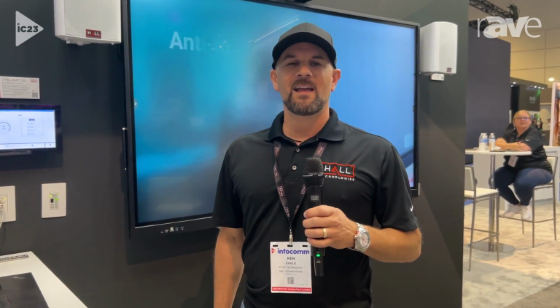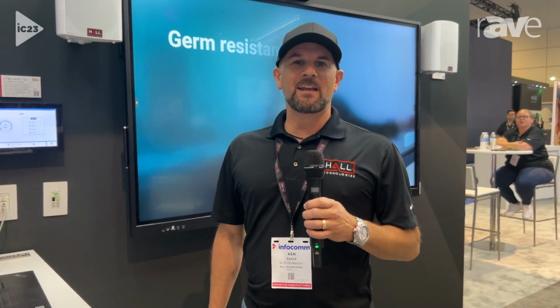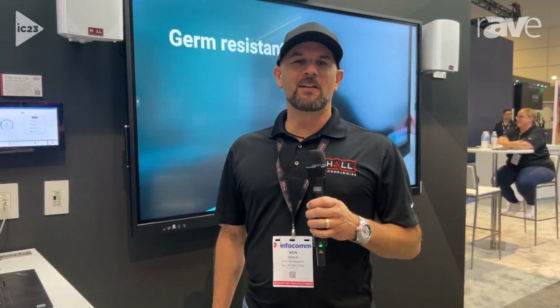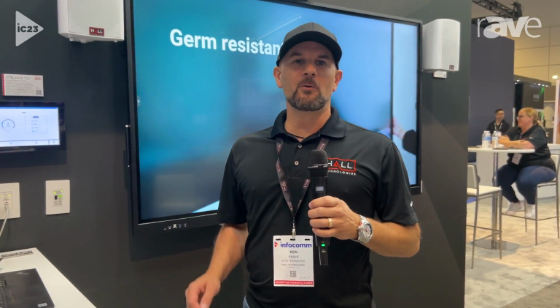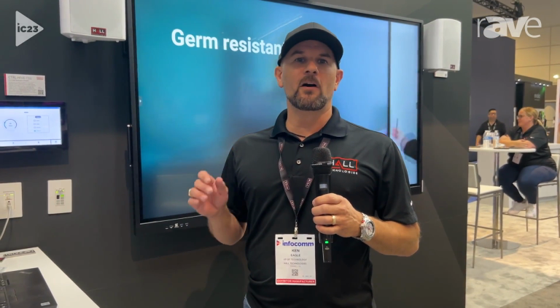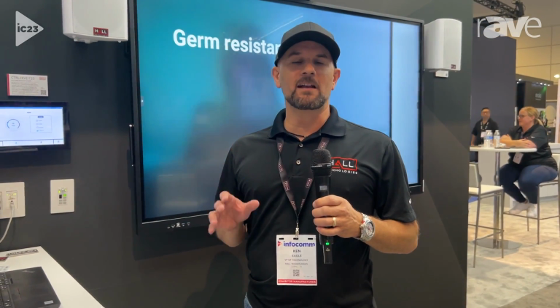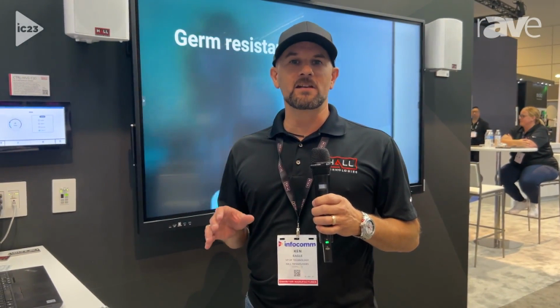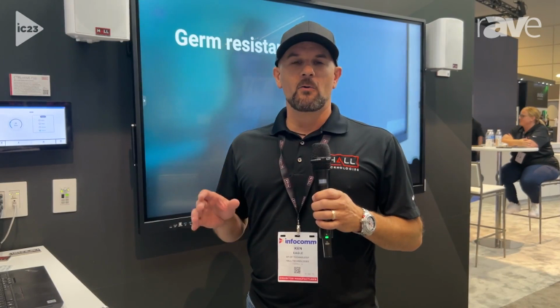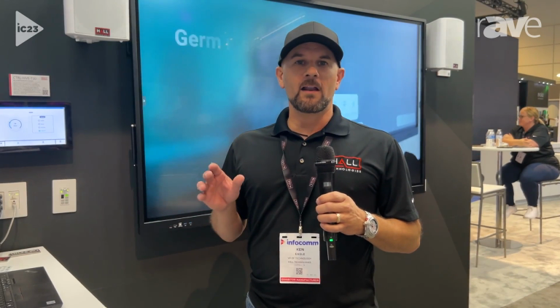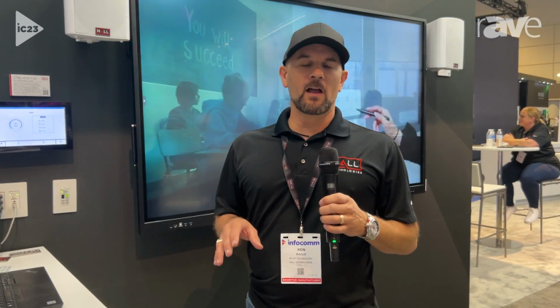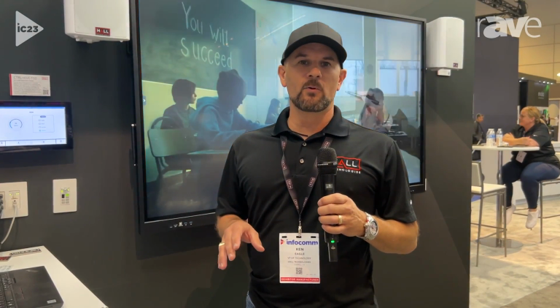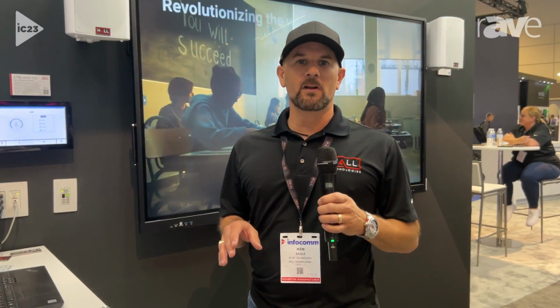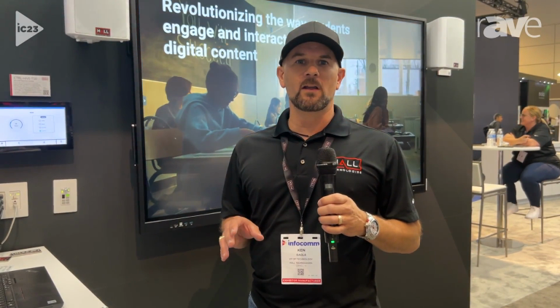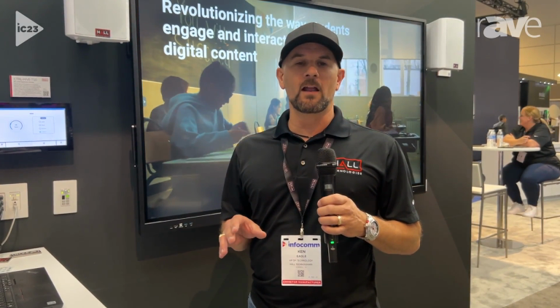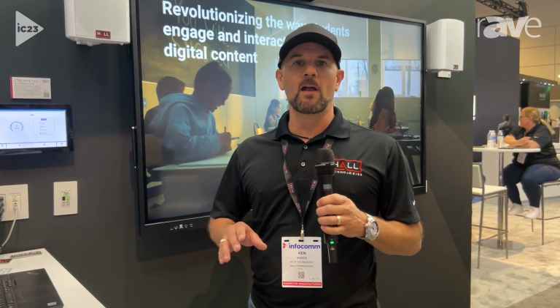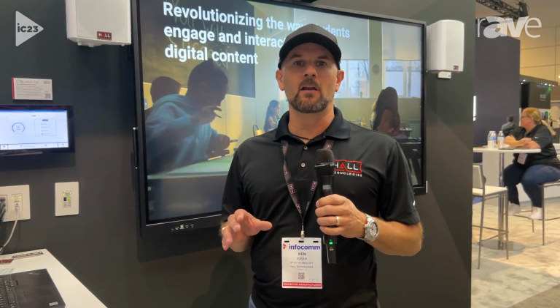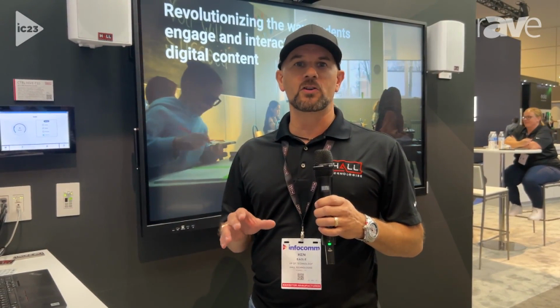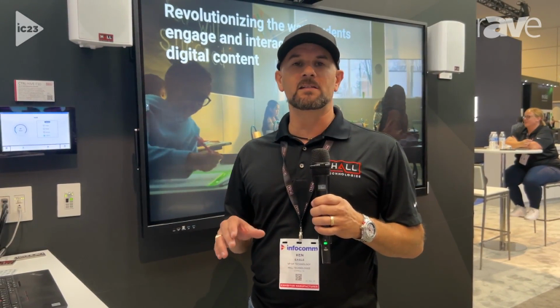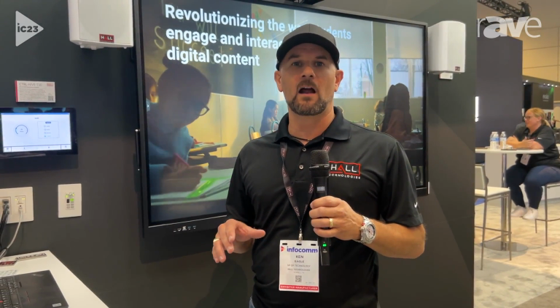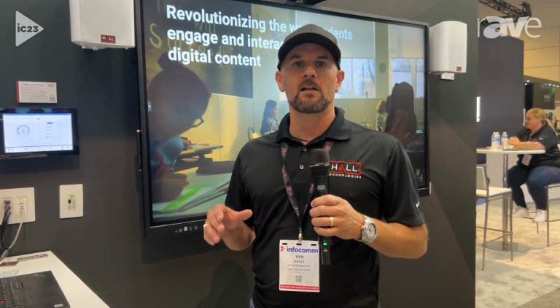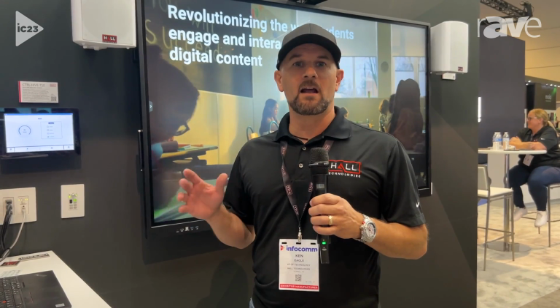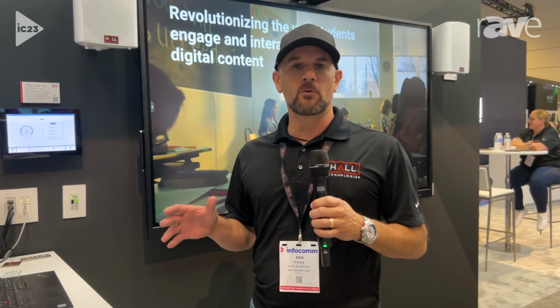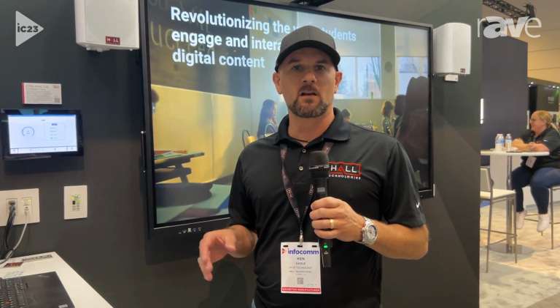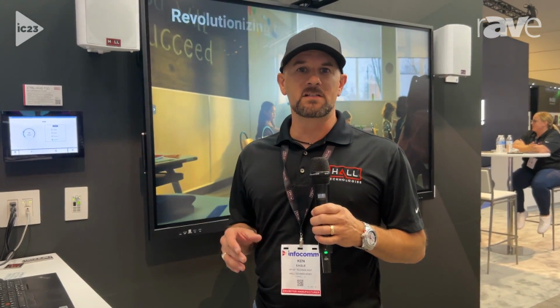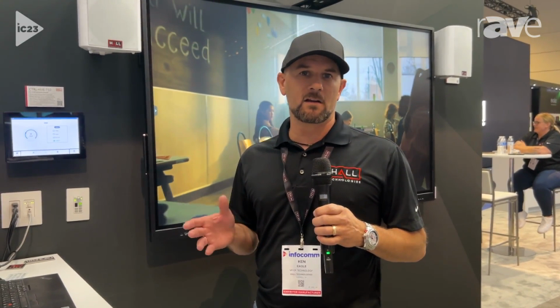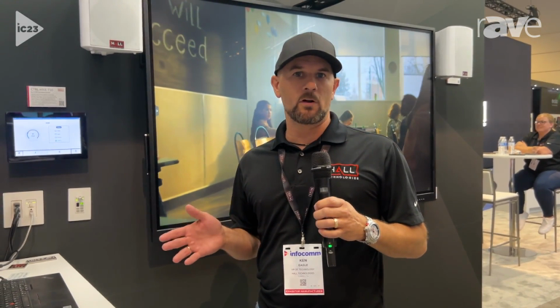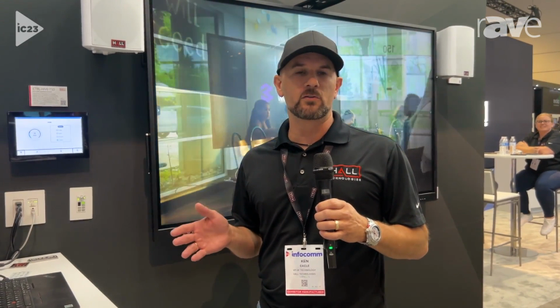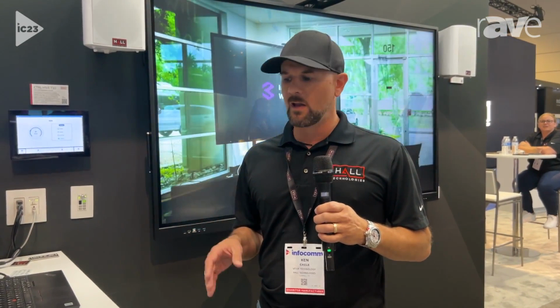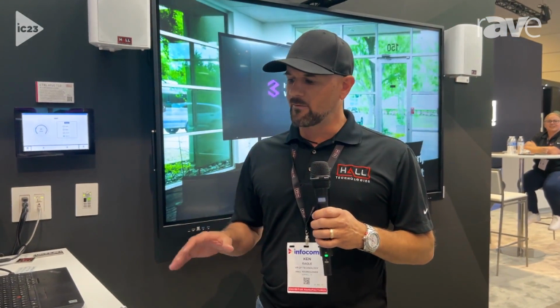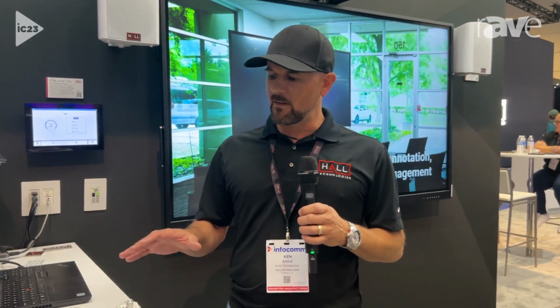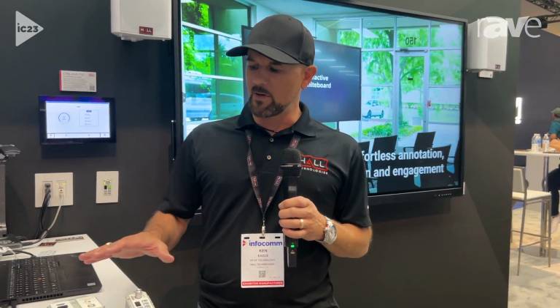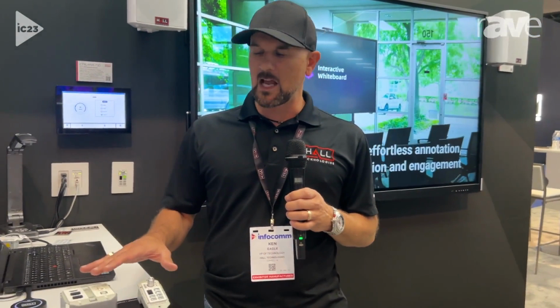Hey, Ken Eagle here with Hall Technologies. We're at Infocomm 2023 in Orlando and we're showcasing our technology room kit called the TRK1 for short. I've got that on the table here beside me.